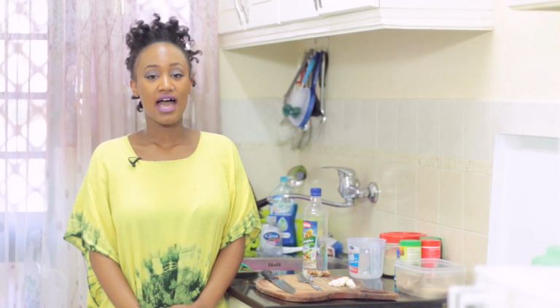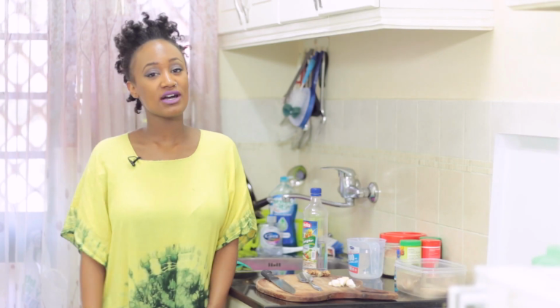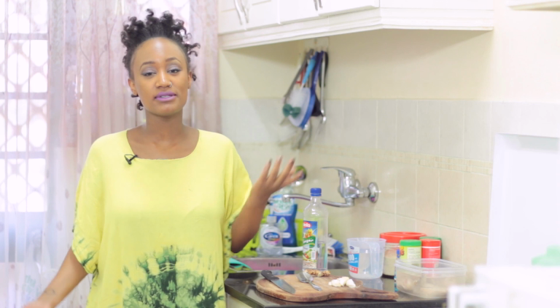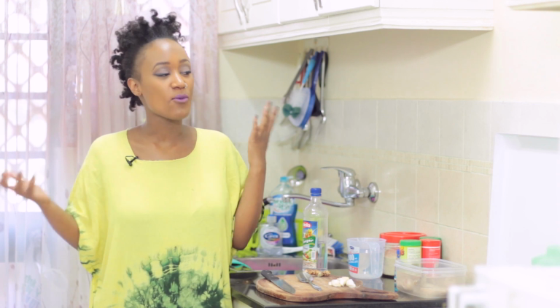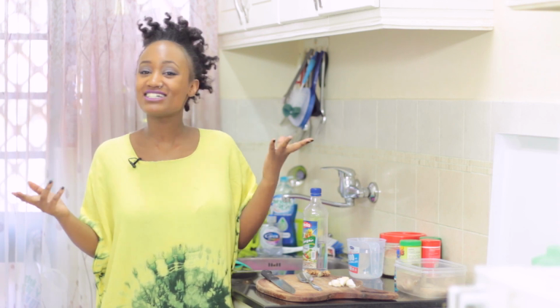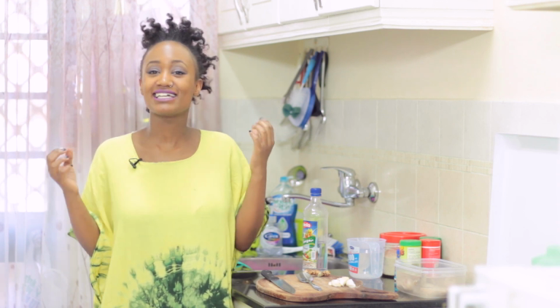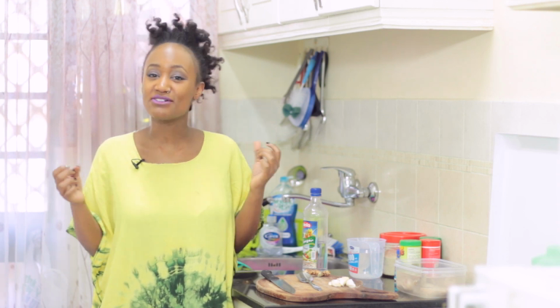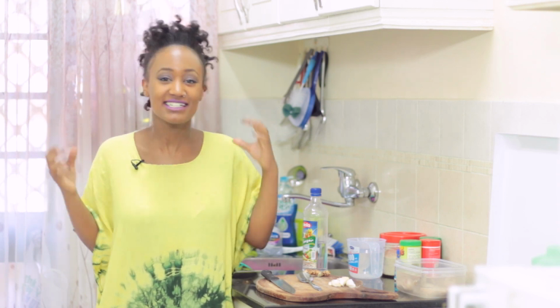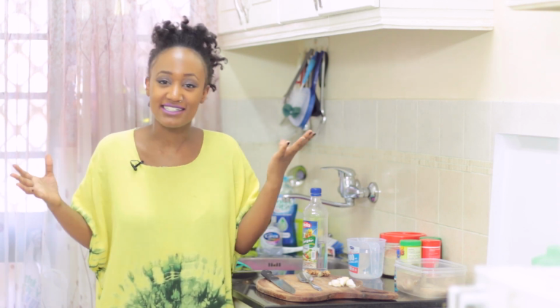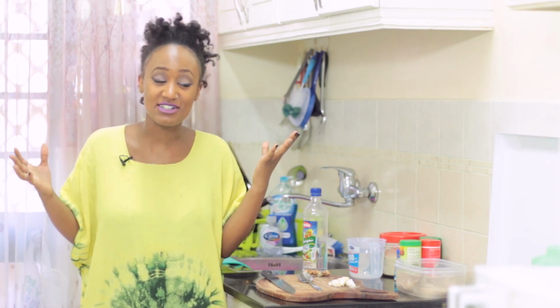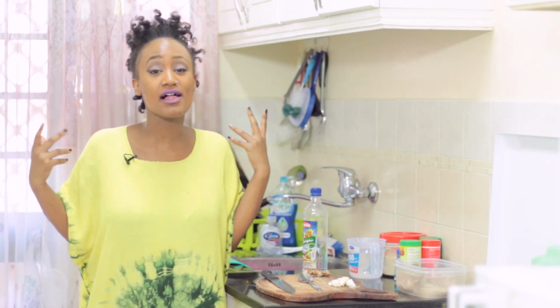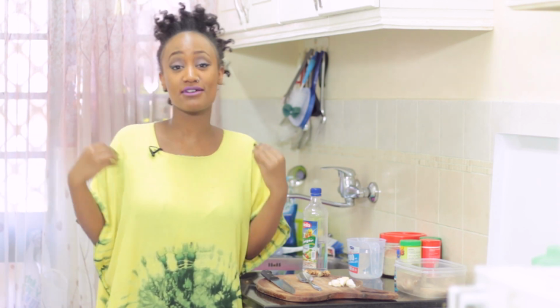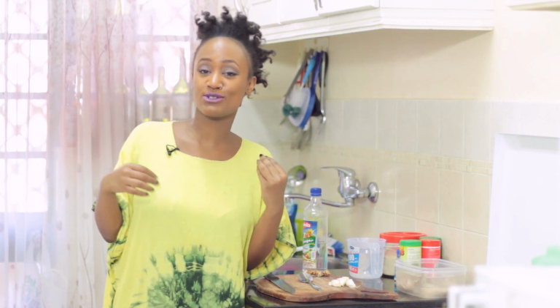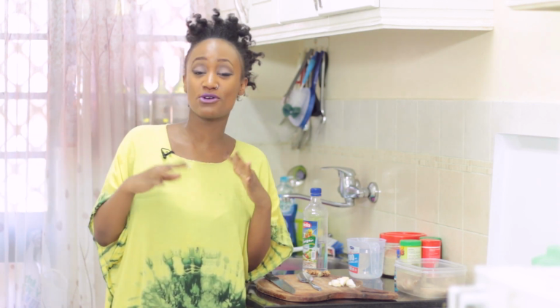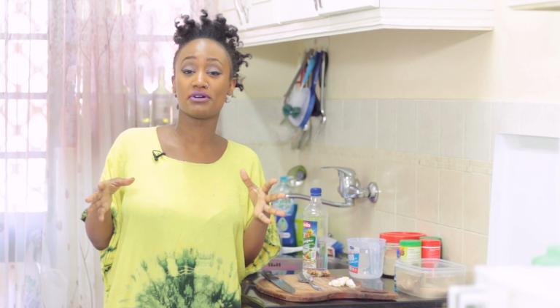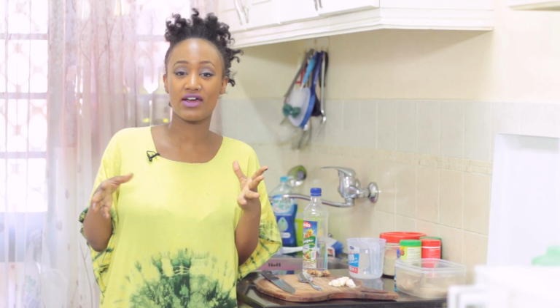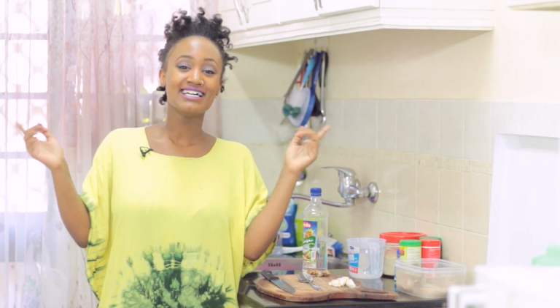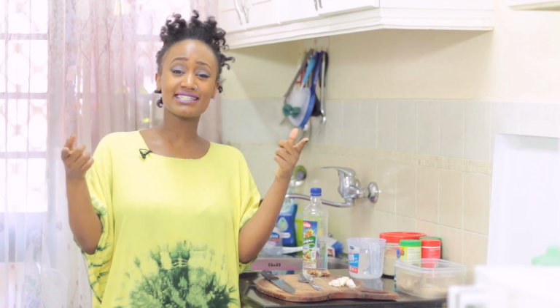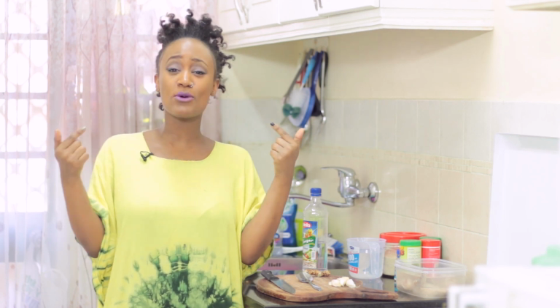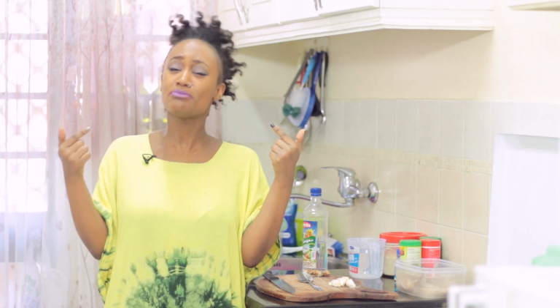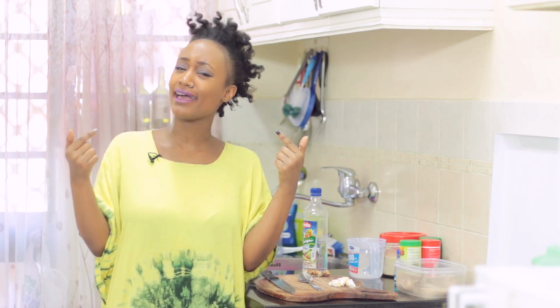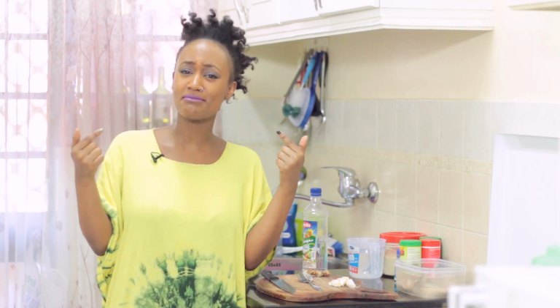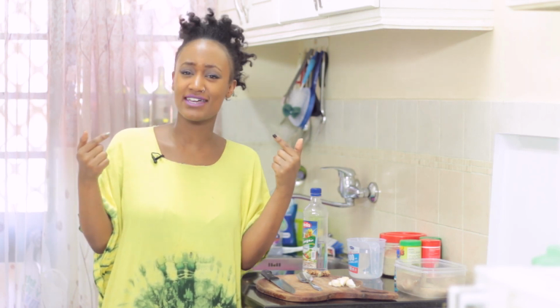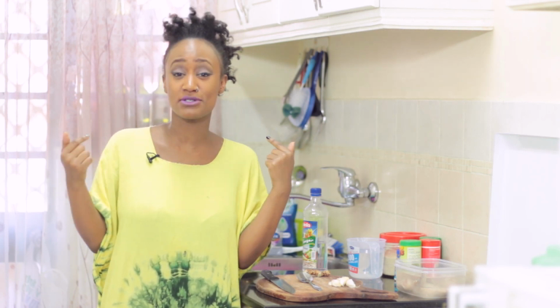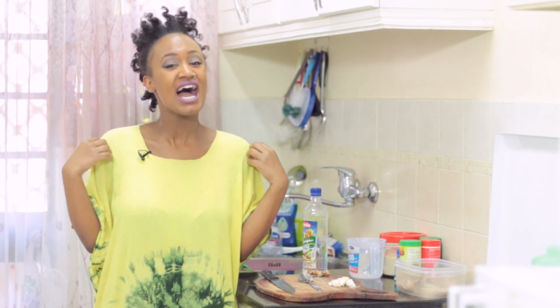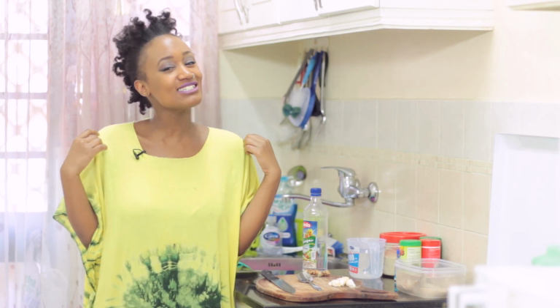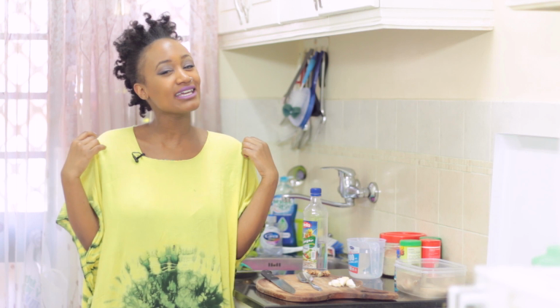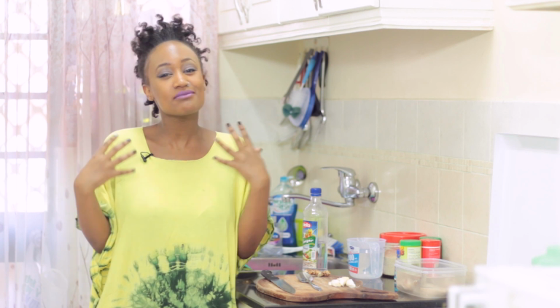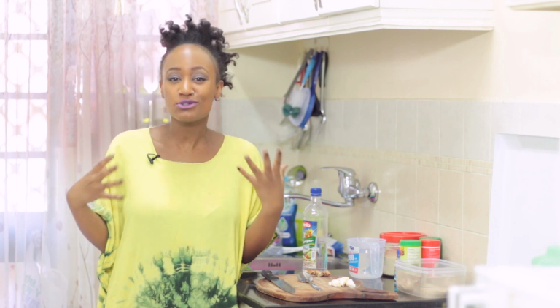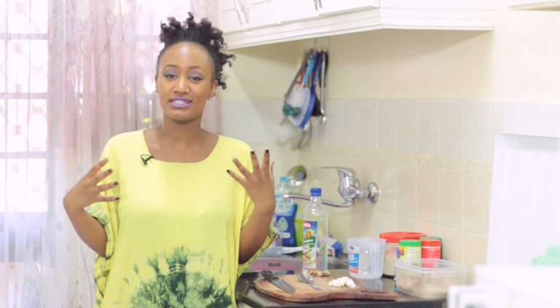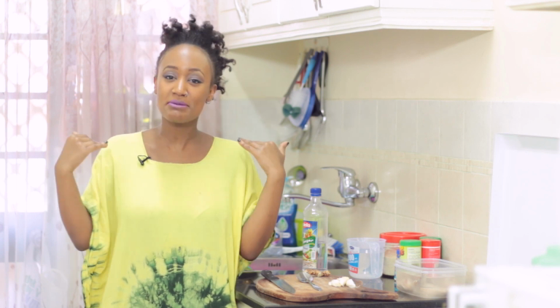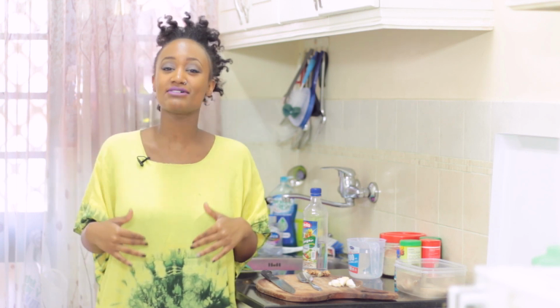I know you guys are probably like, why is she in her dressing gown? She never is in her dressing gown. Well, I'm getting ready to actually go run a bunch of errands. Shout out to Emma, who has beat the hell out of my face — Emma's brush. I just don't want to get my clothes dirty. That's why I'm in my dressing gown.